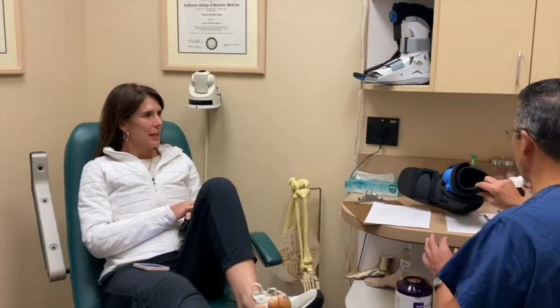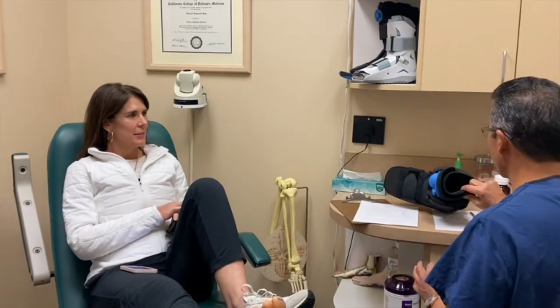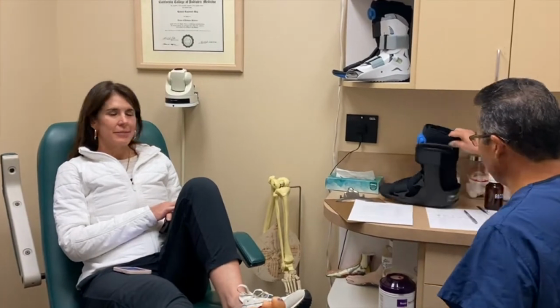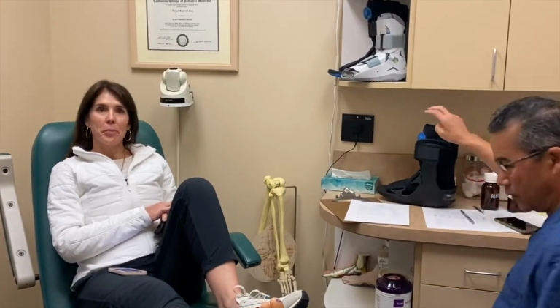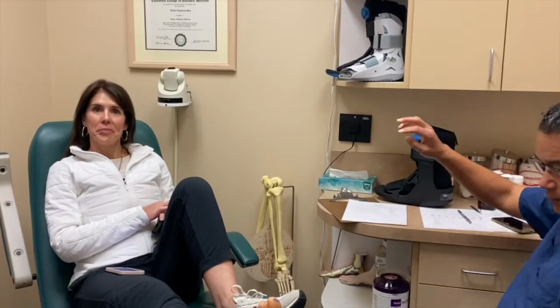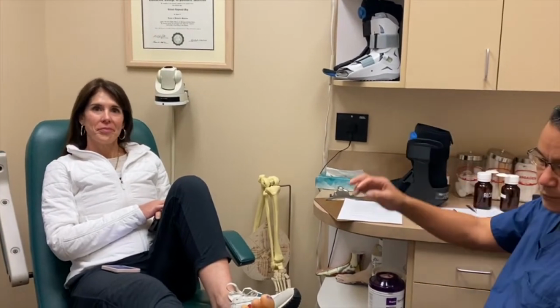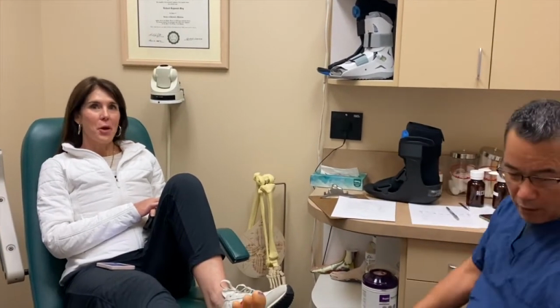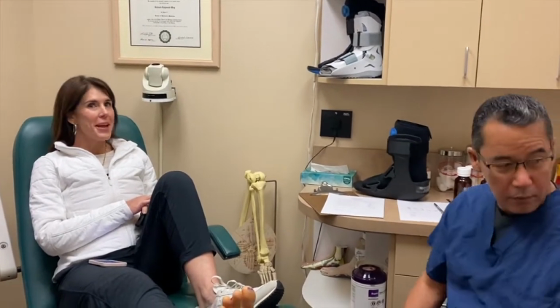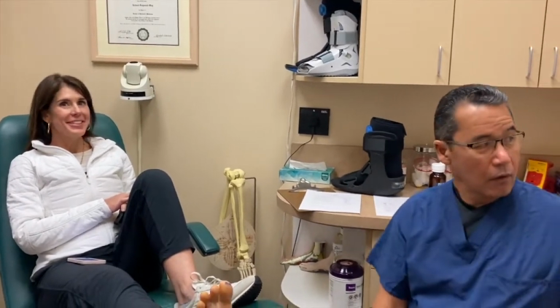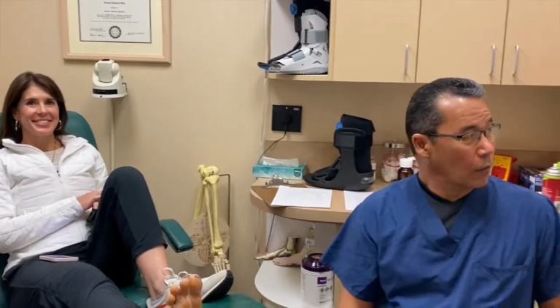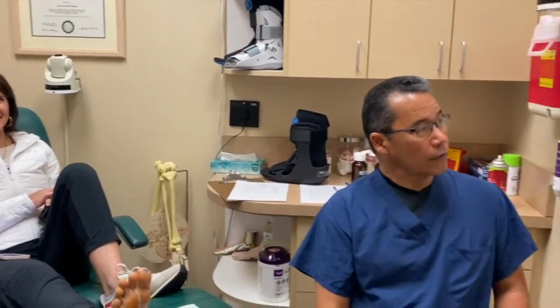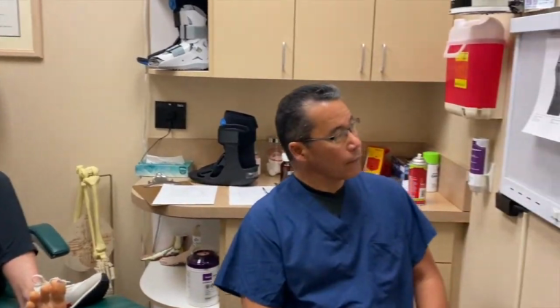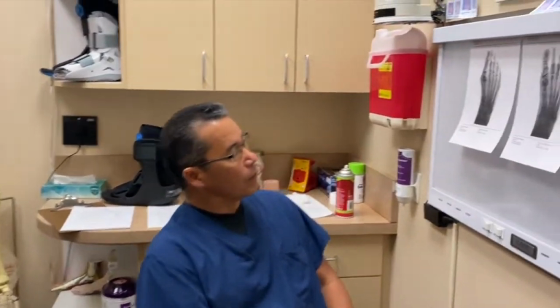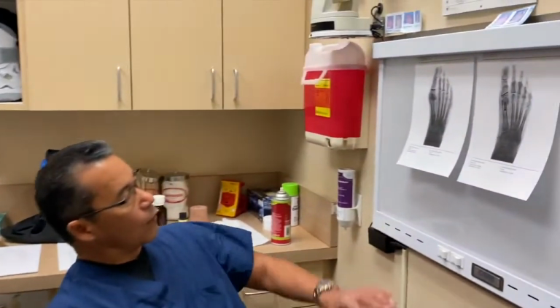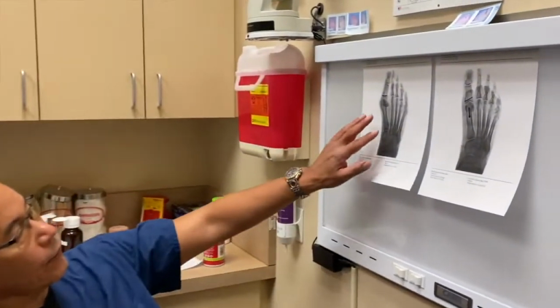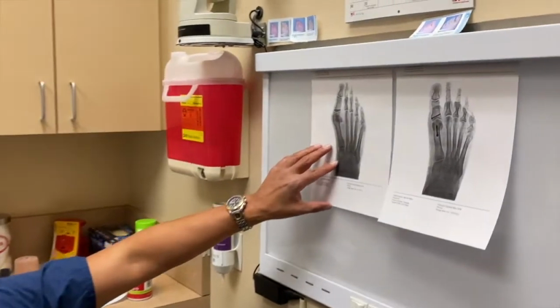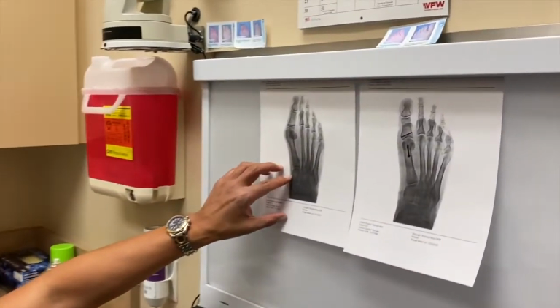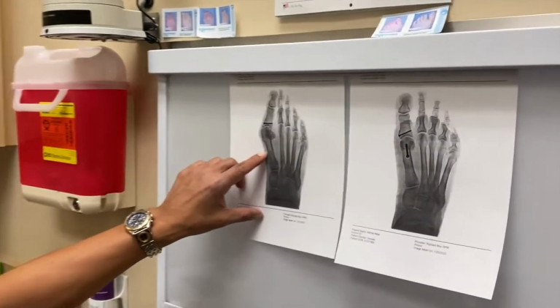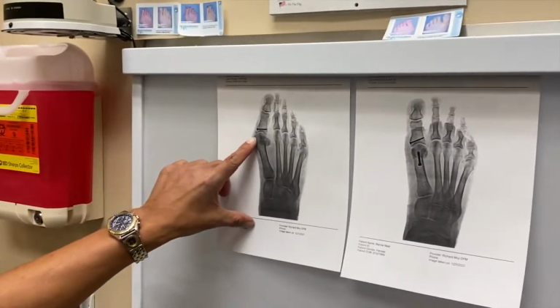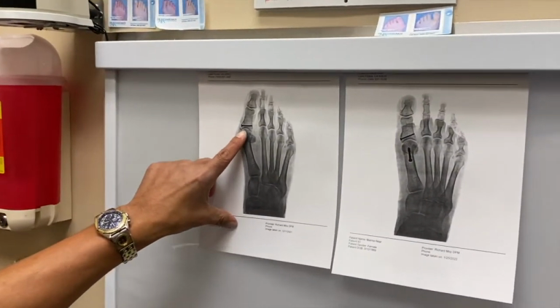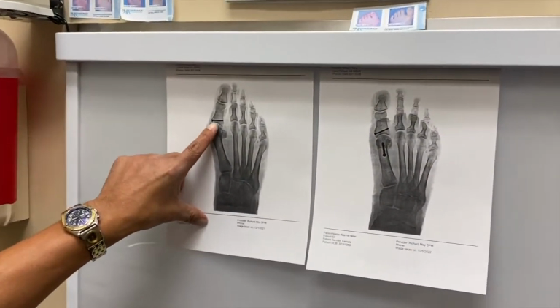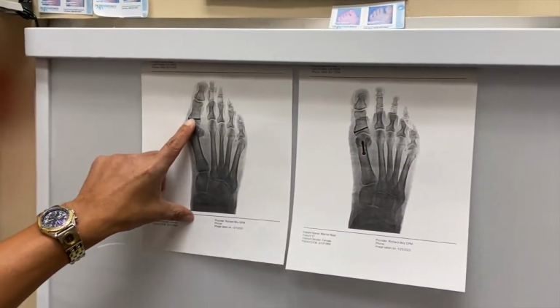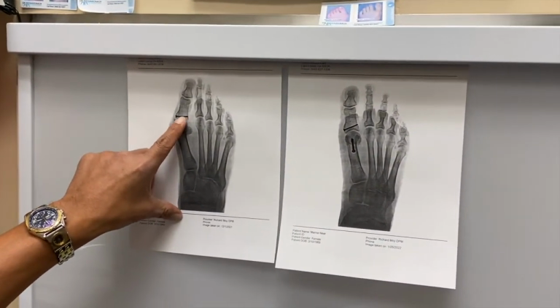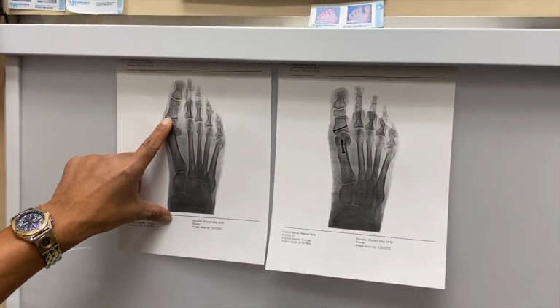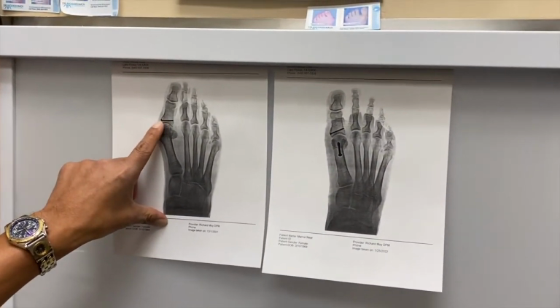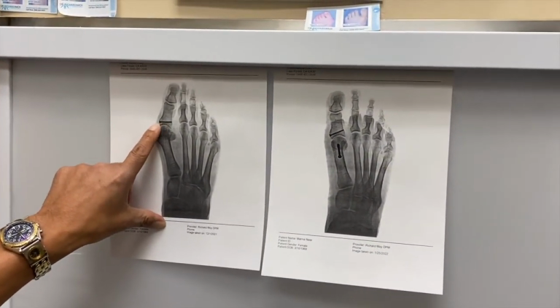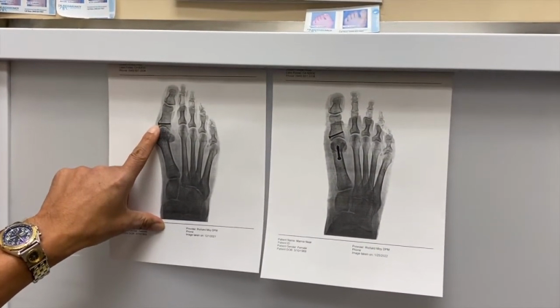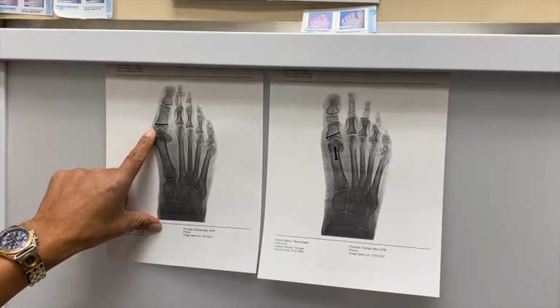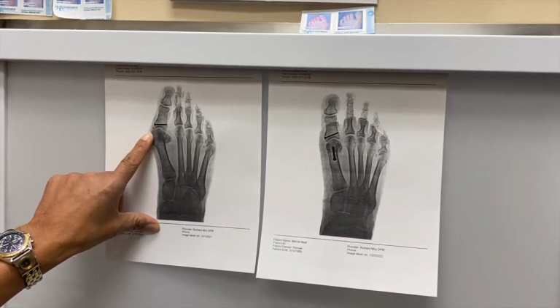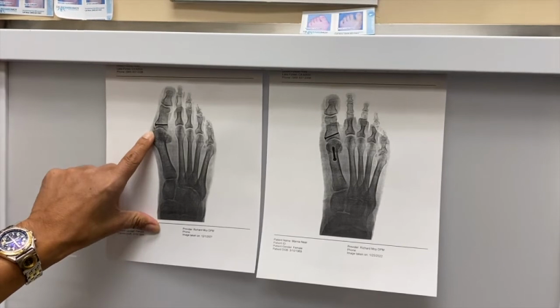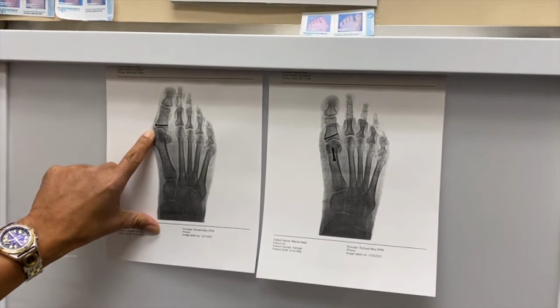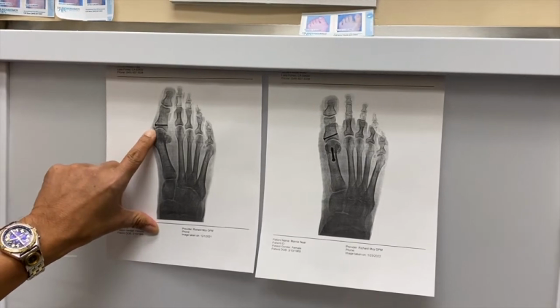And you didn't have to take any pain medication, correct? Nope, that's right — no pain meds. Well, let's look at her foot from before and after. When she was much younger she had a fractured toe, so that's why that screw's there, and I noticed a little piece of bone broke off as a result of that.